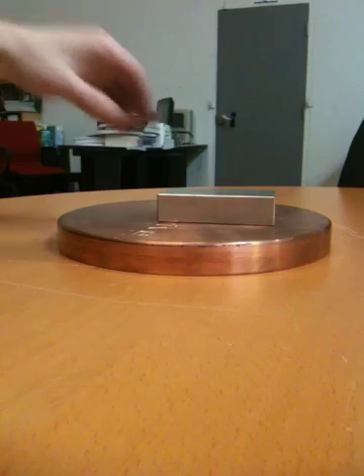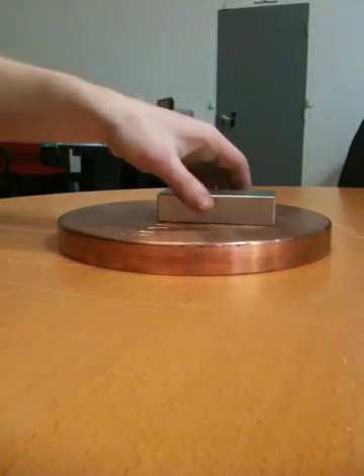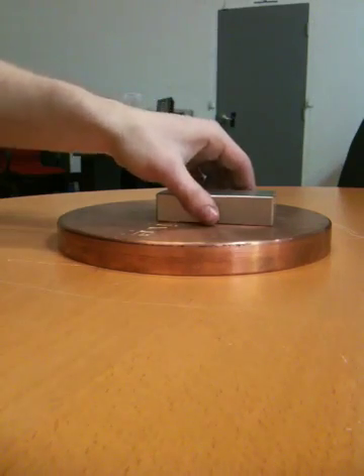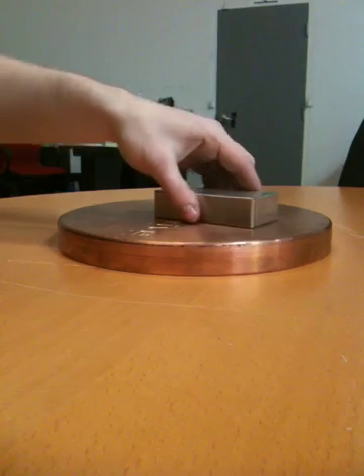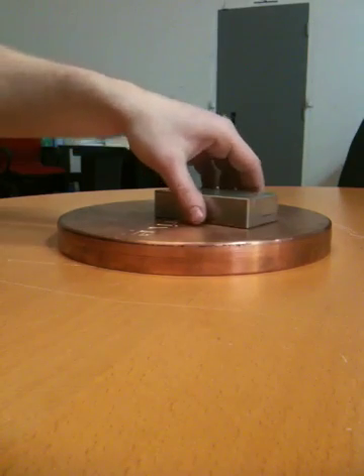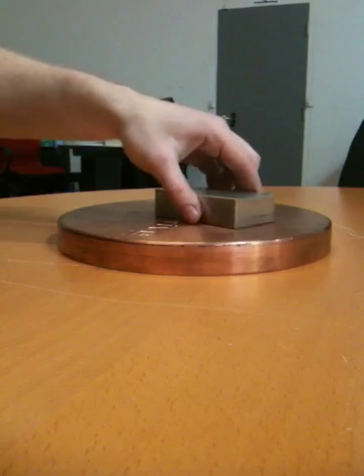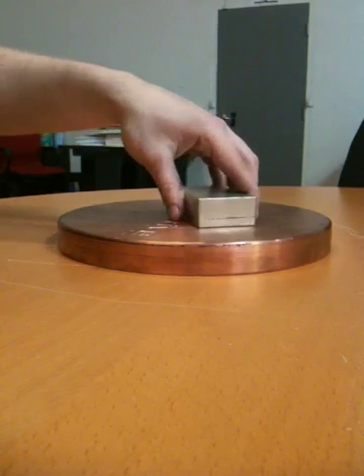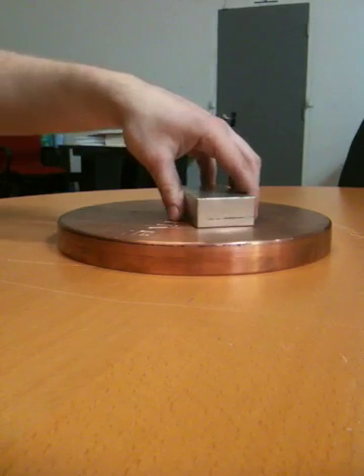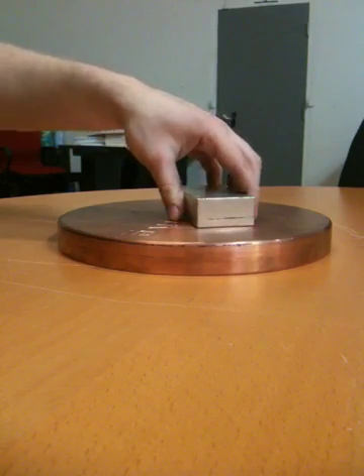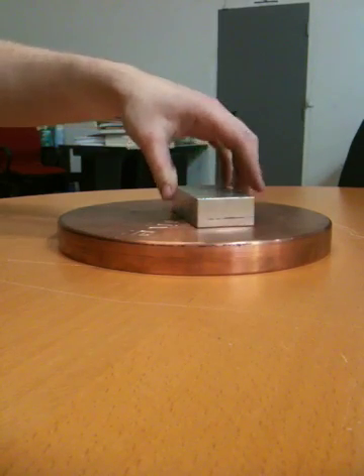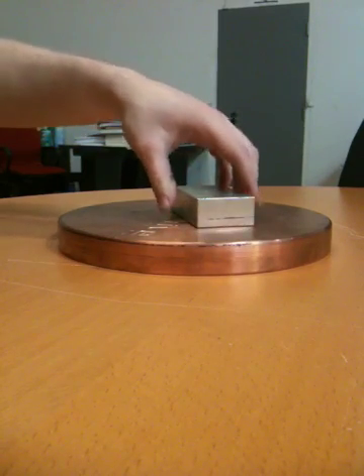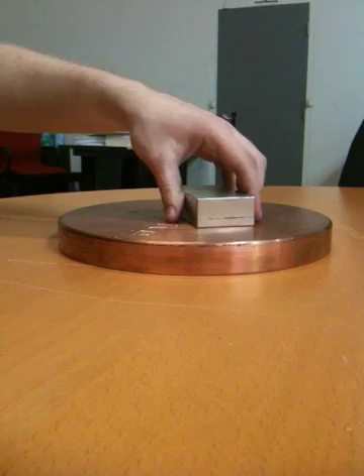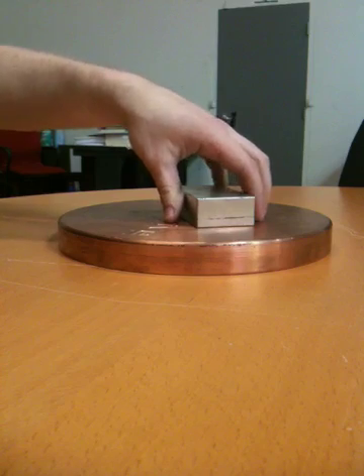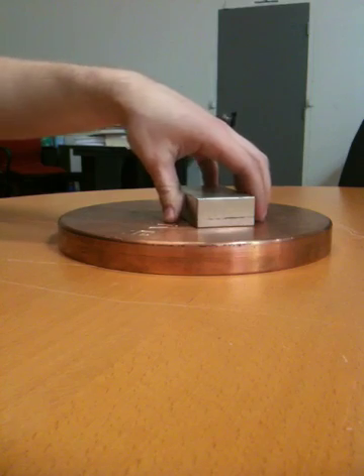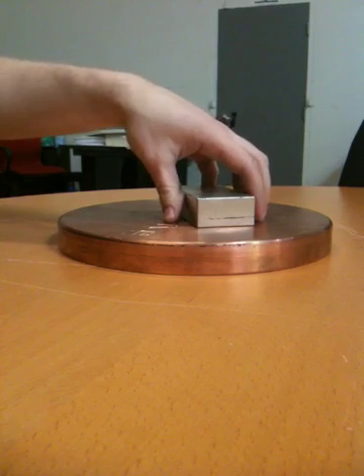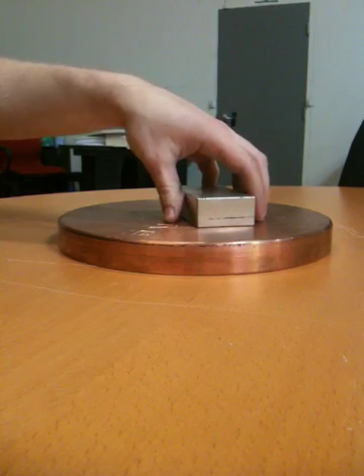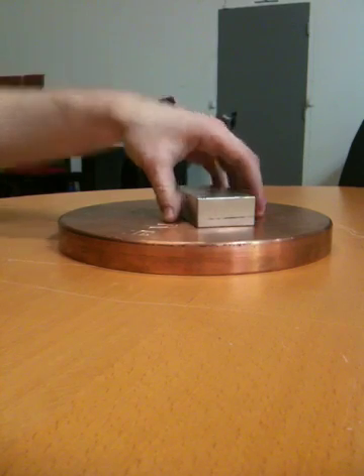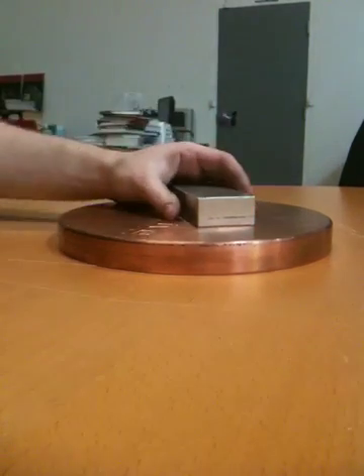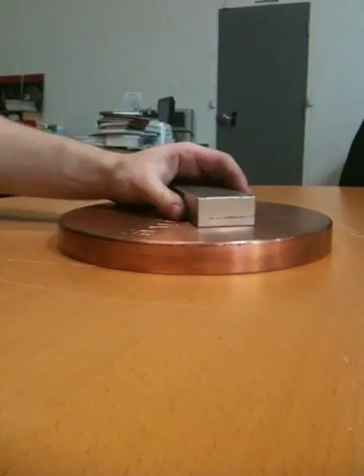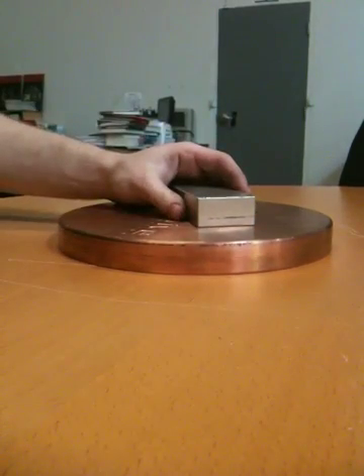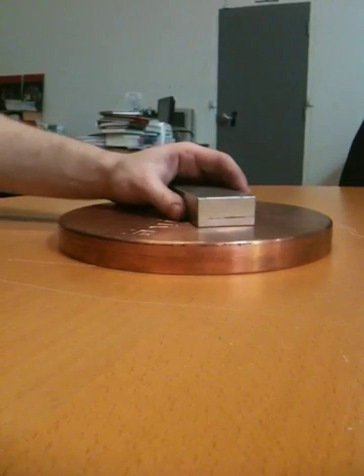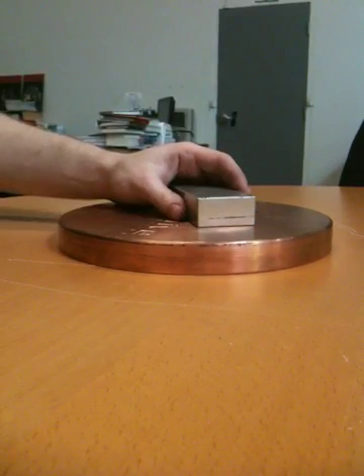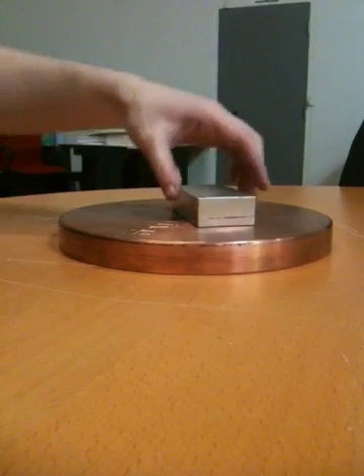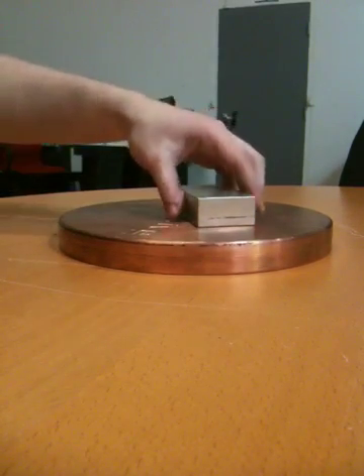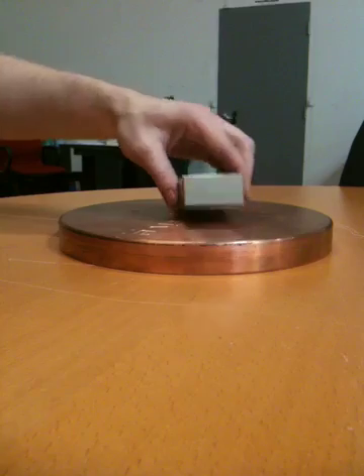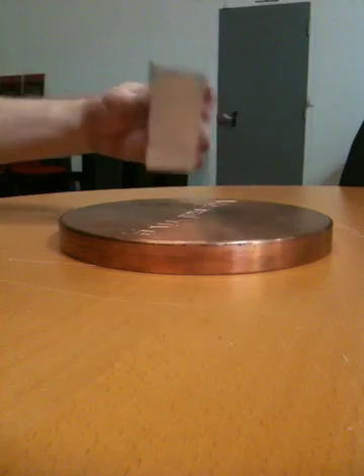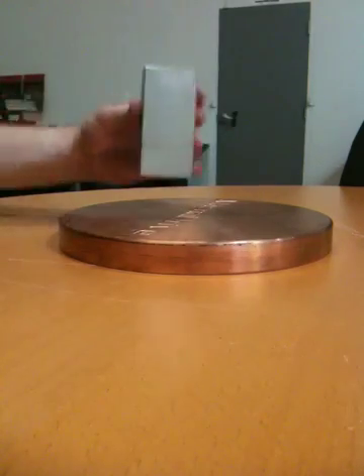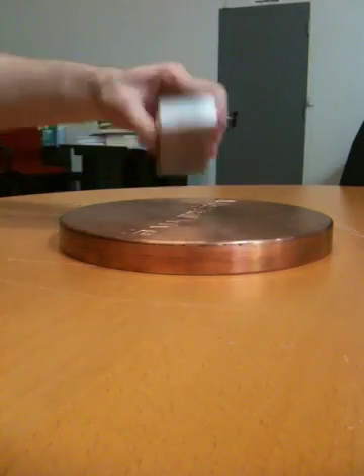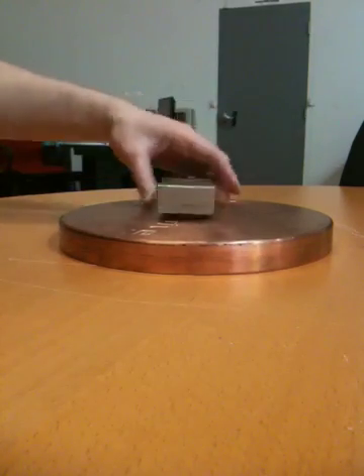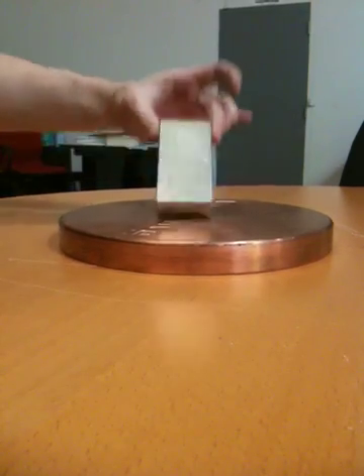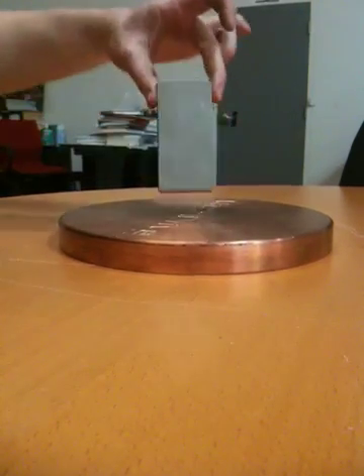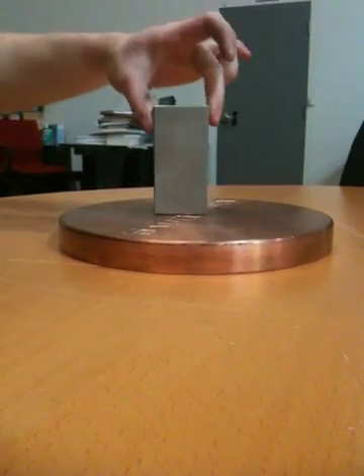This is a very large industrial strength magnet. It's made of rare earth metal, called neodymium magnets. It's made of iron, boron, and nickel. And it has two sides, the north side and its south side.